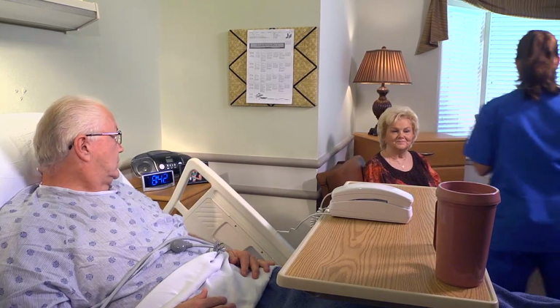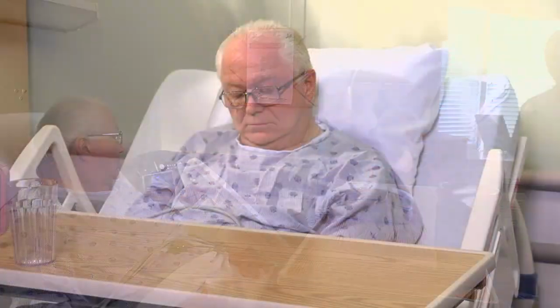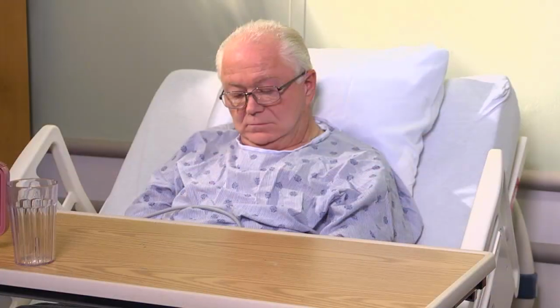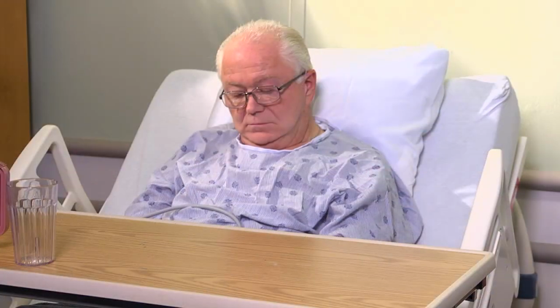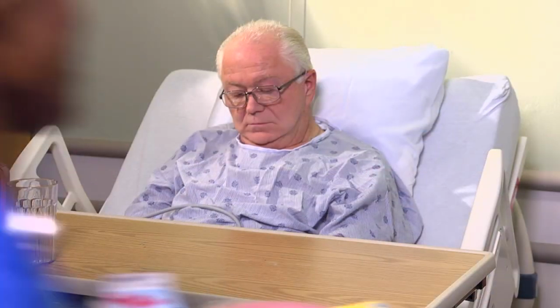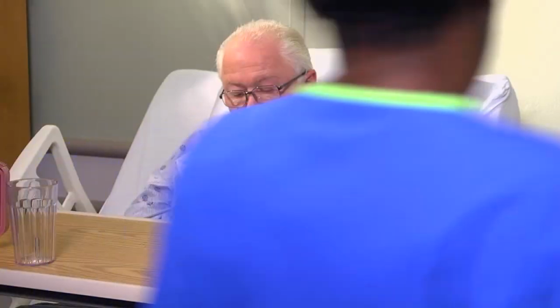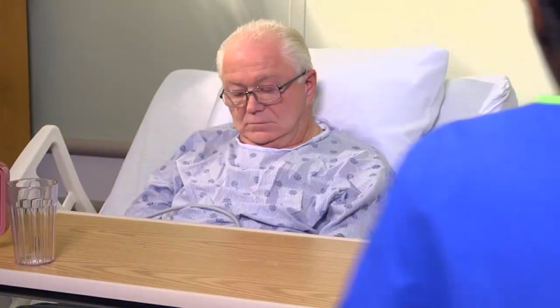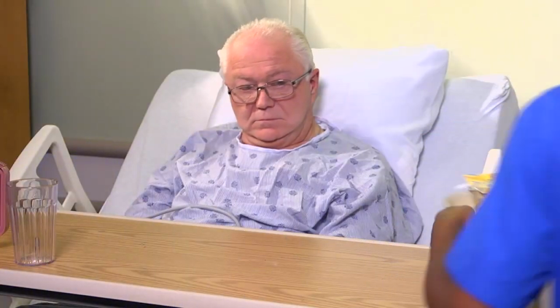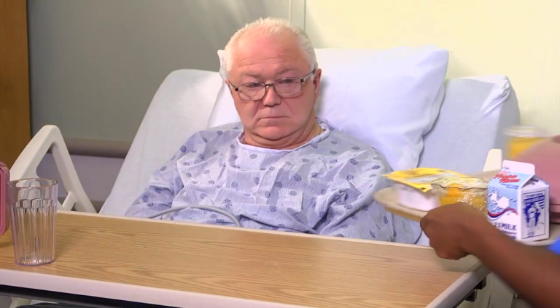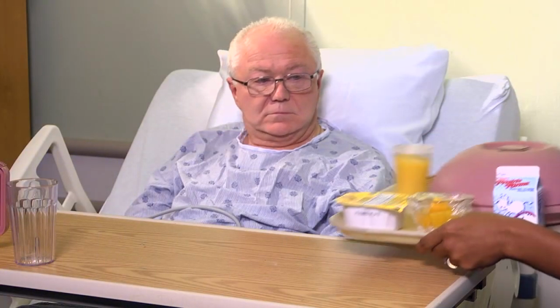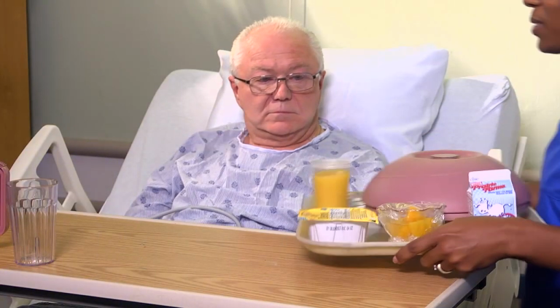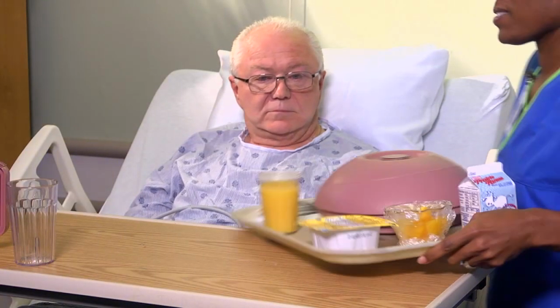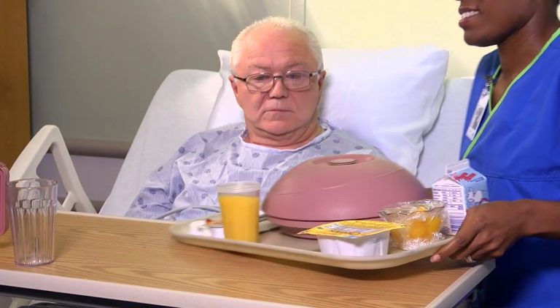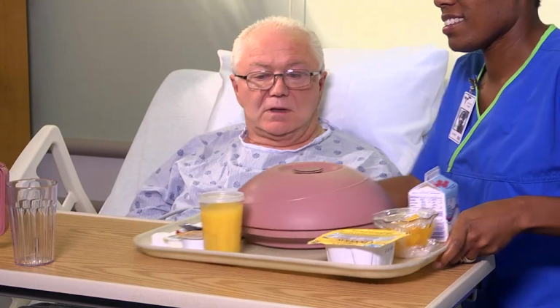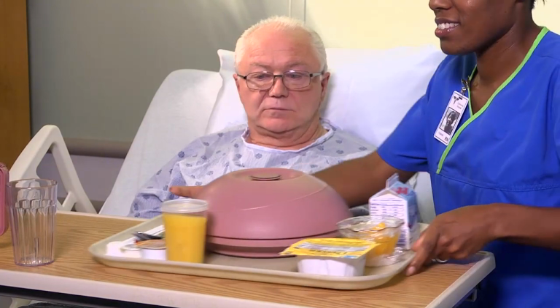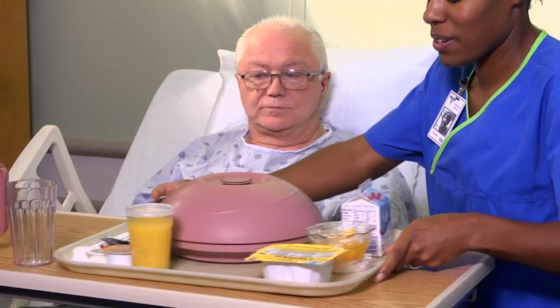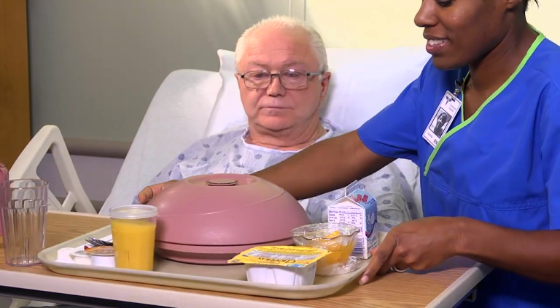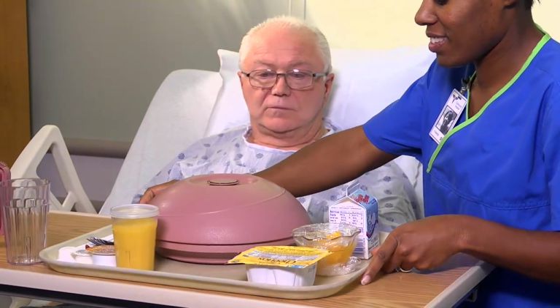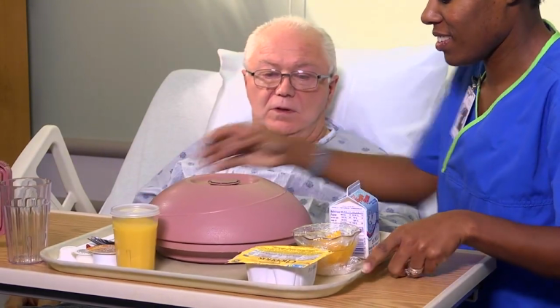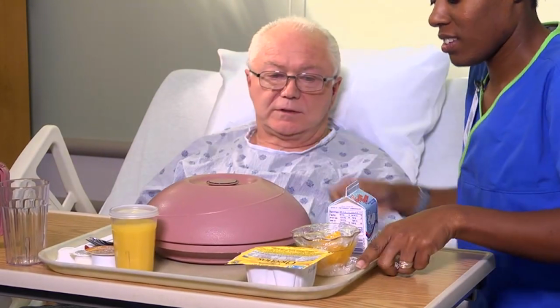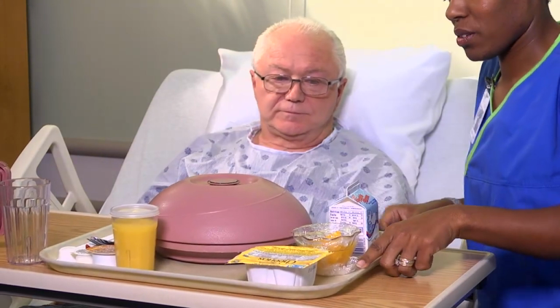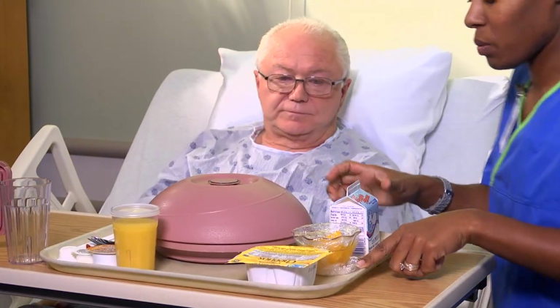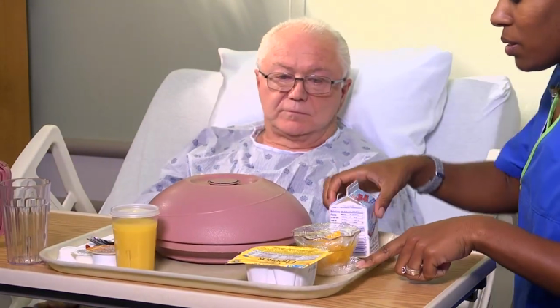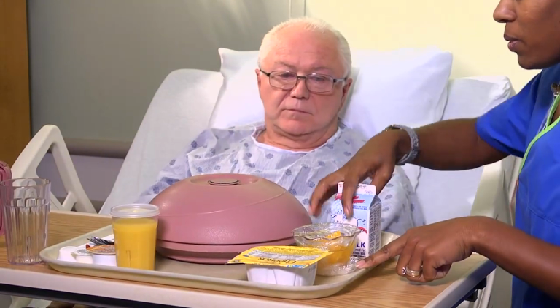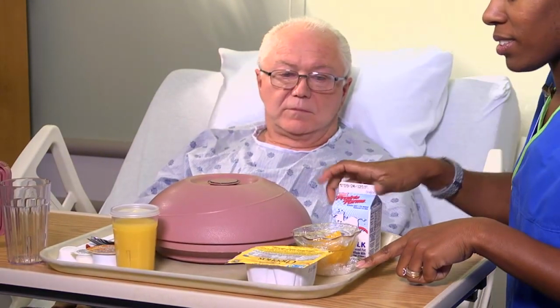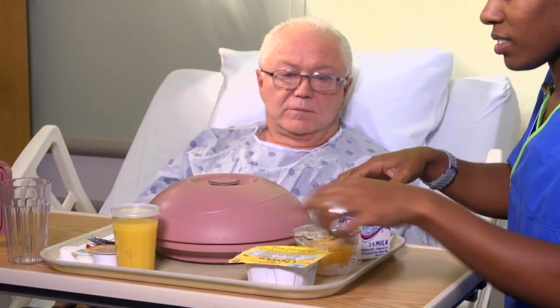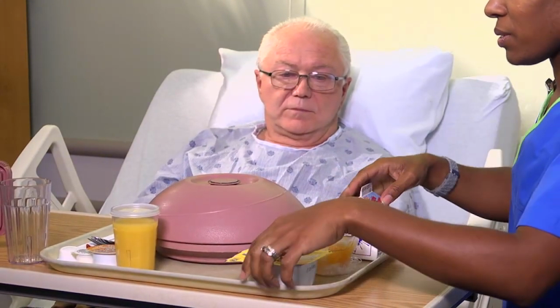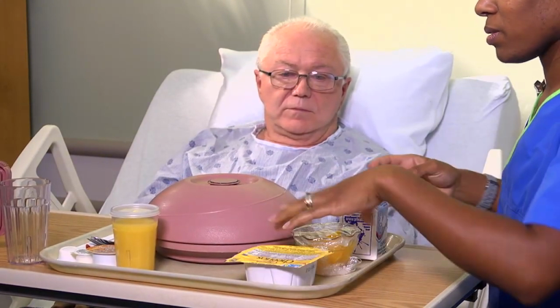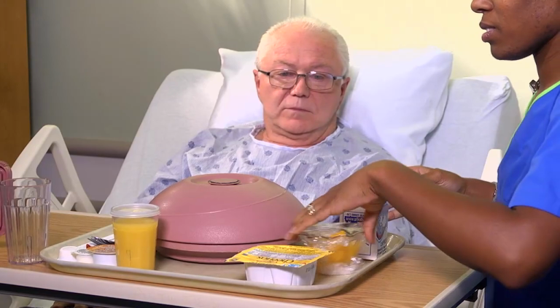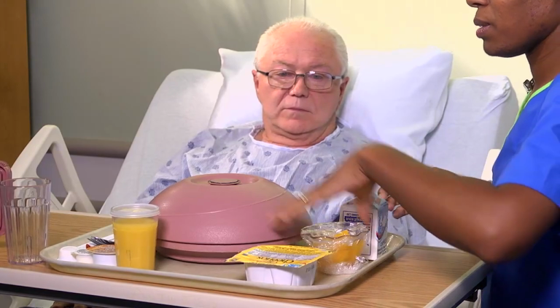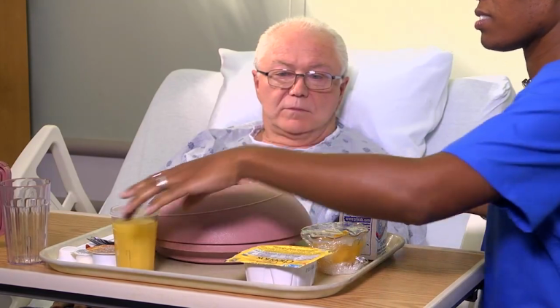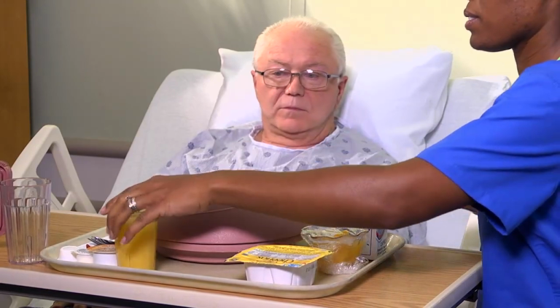During the patient's stay, do your best to anticipate his basic needs. You should begin to recognize when he's hungry, in pain, or ready to use the bathroom.